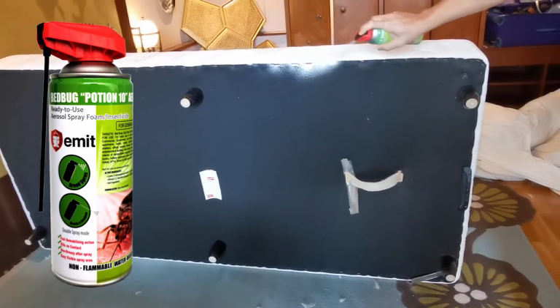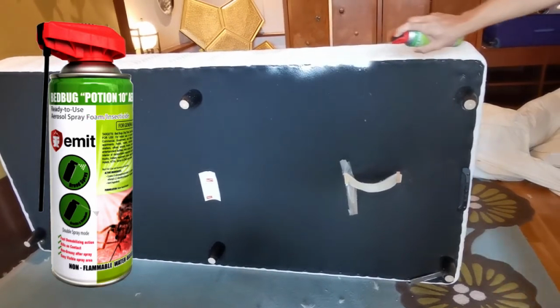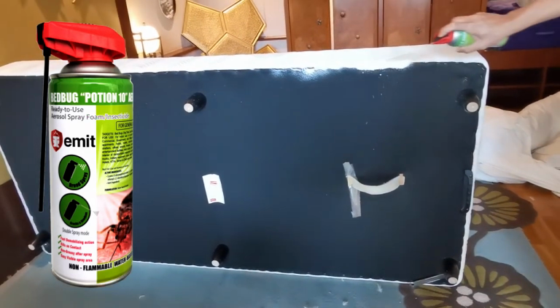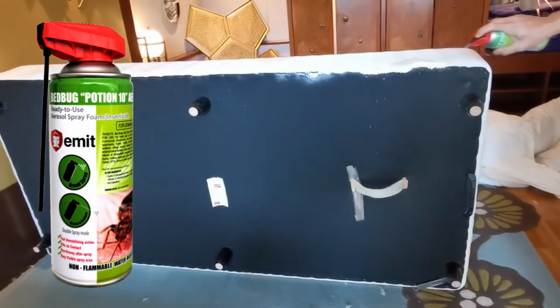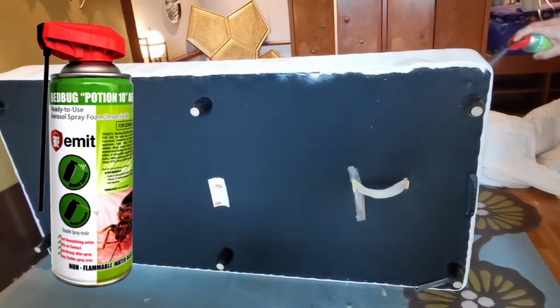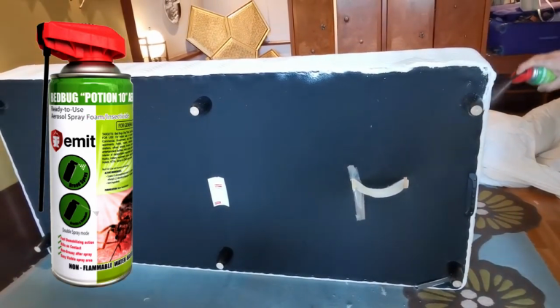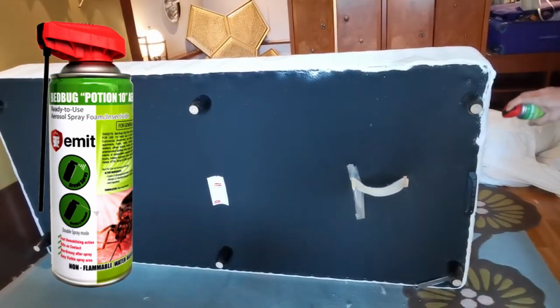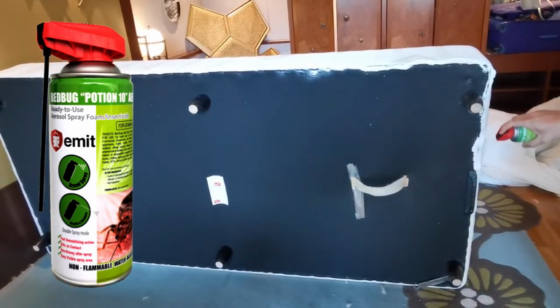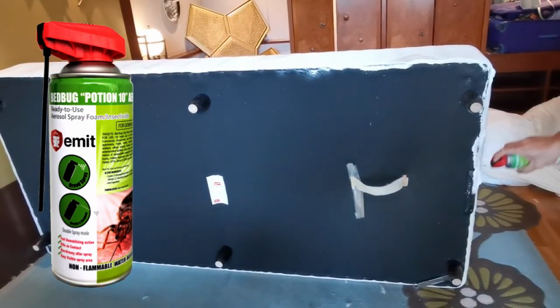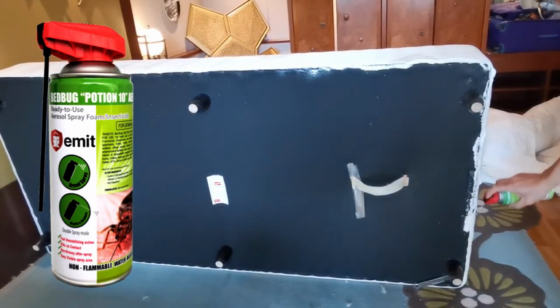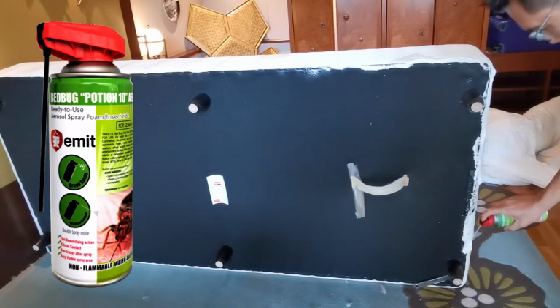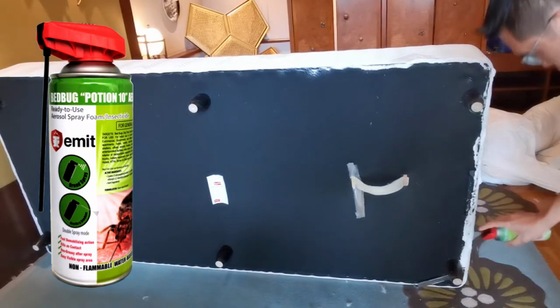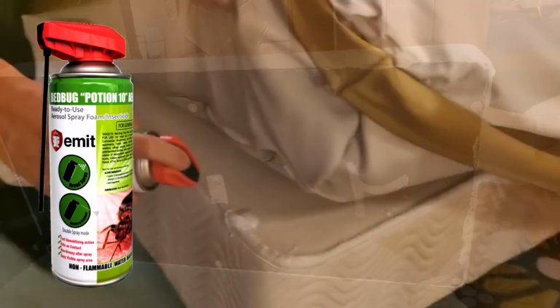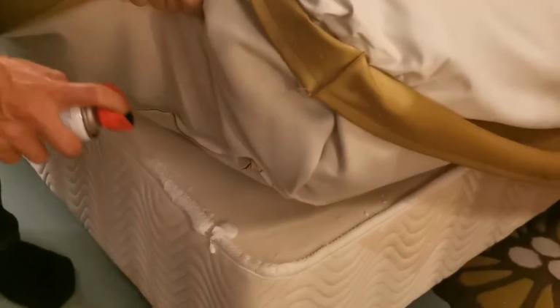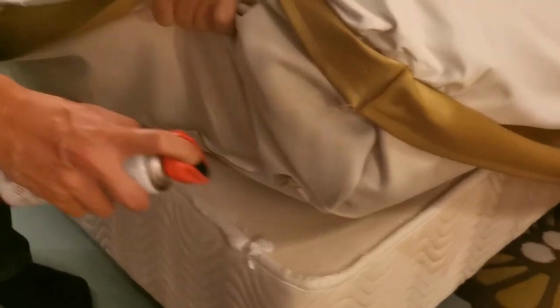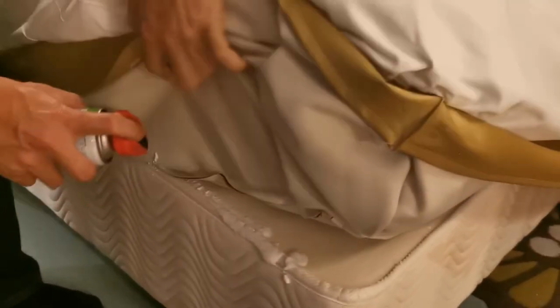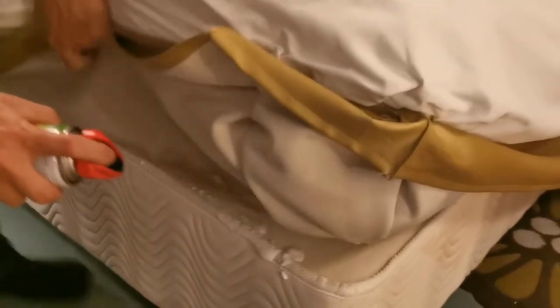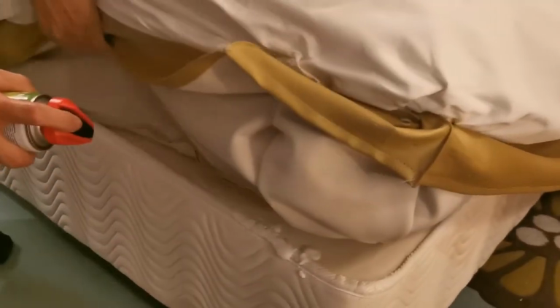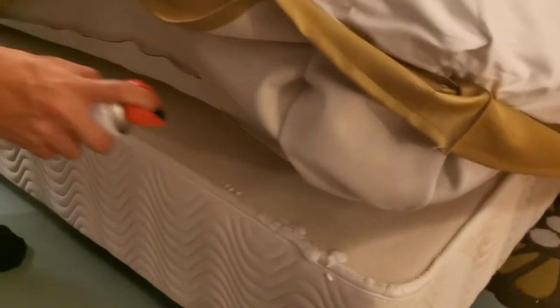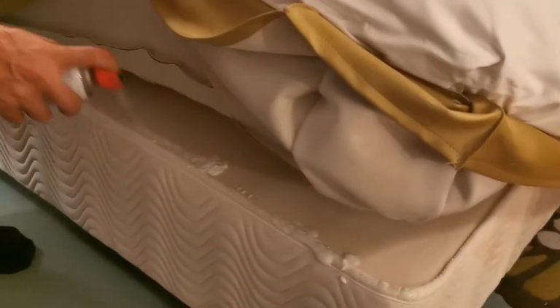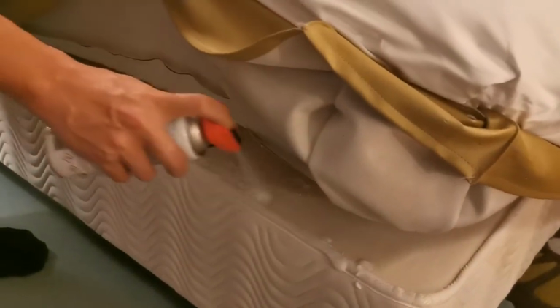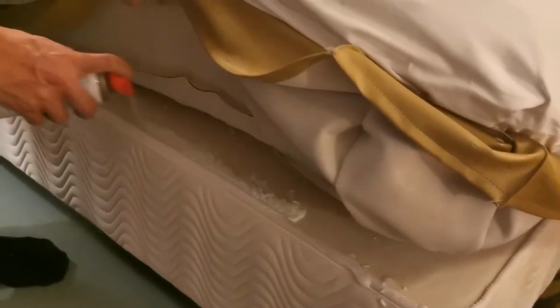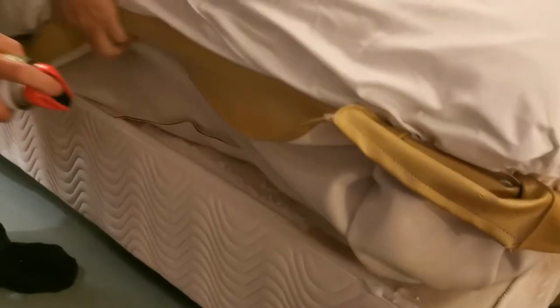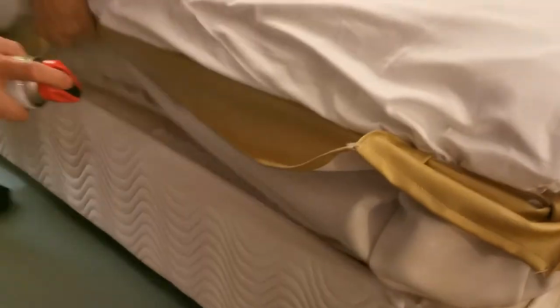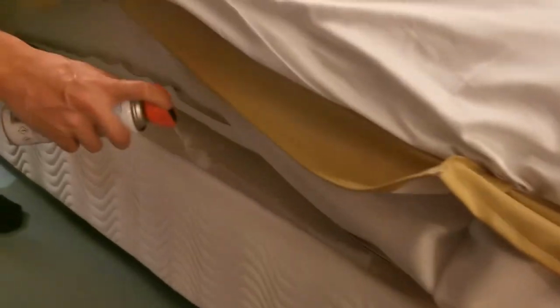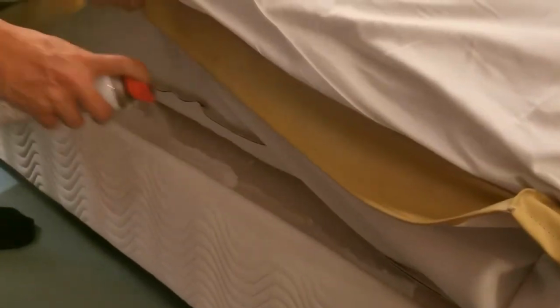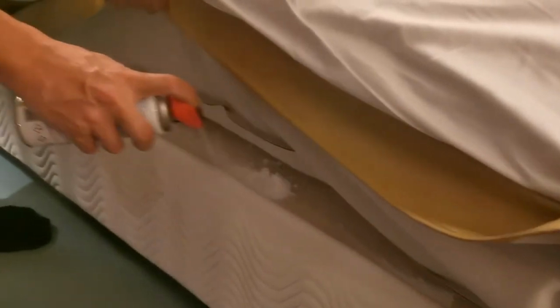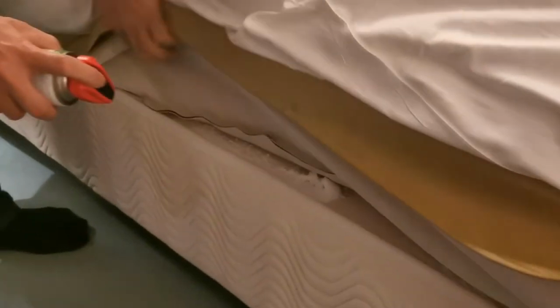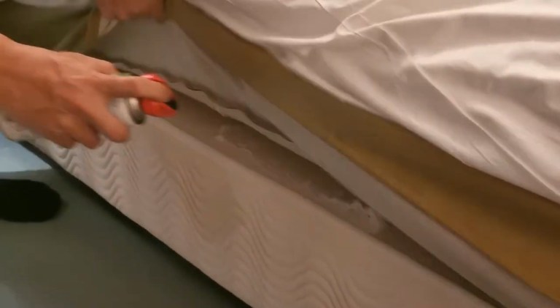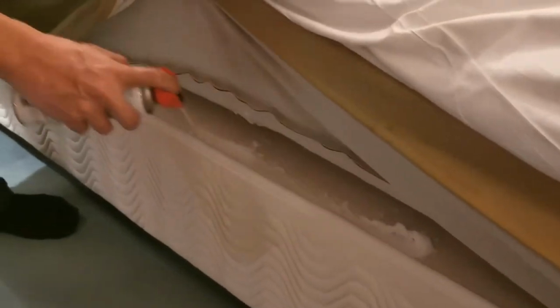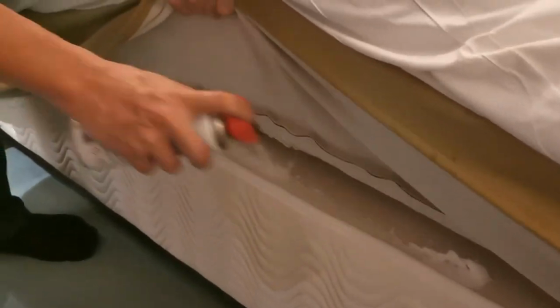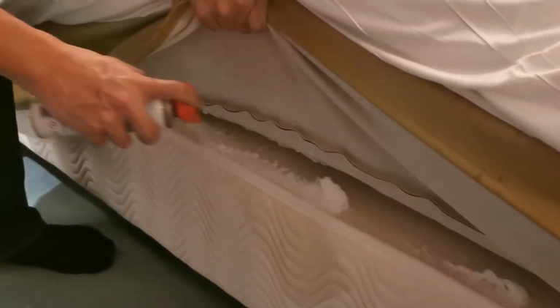This product can be used to control bedbugs where they are found or suspected. Suitable for use around beds, bed frames, box springs, wheelchairs, and luggage that are subjected to attack by or provide harbourage to bedbugs.